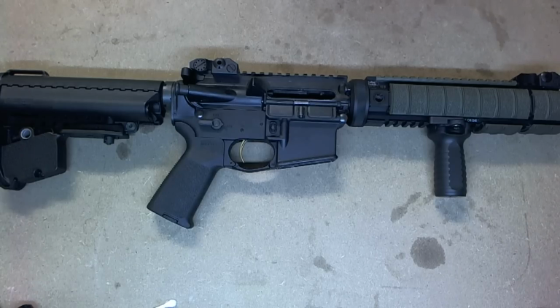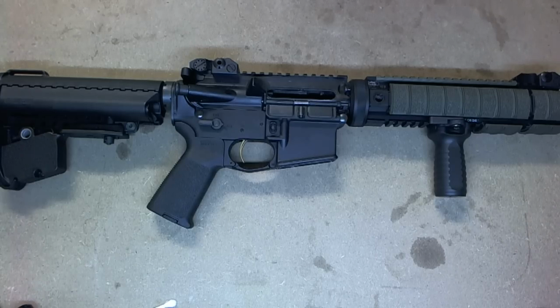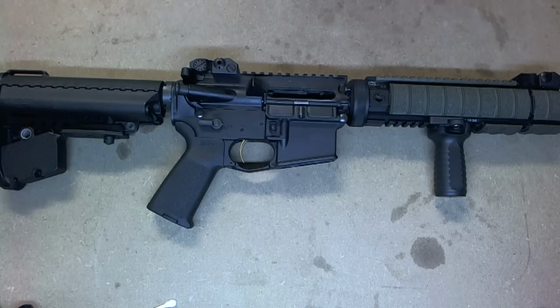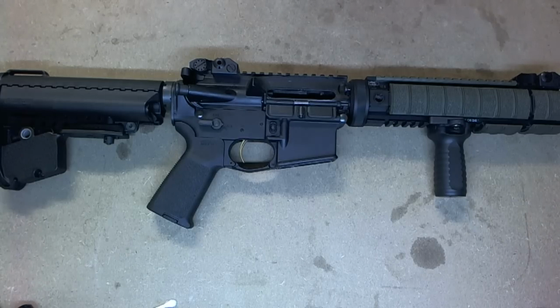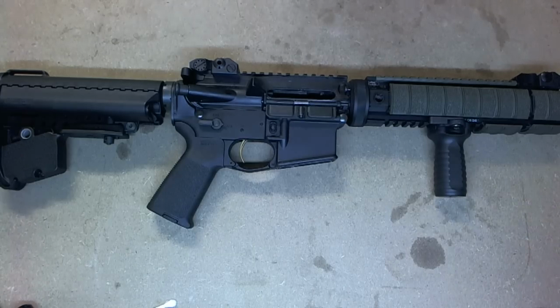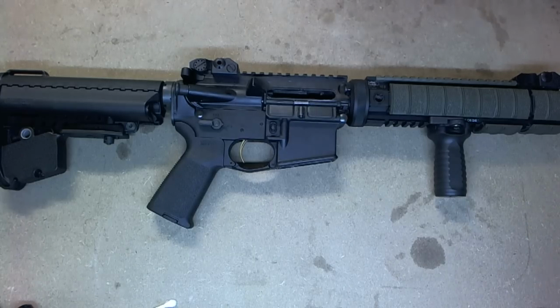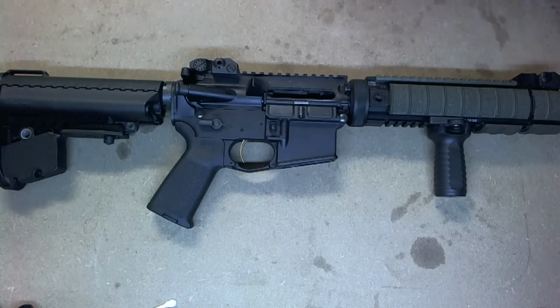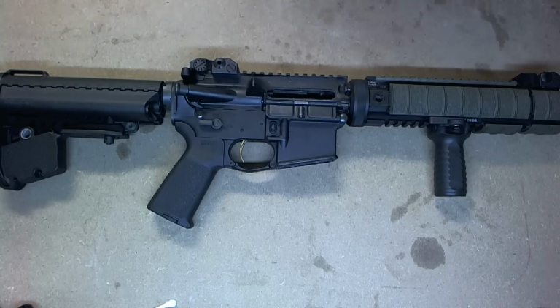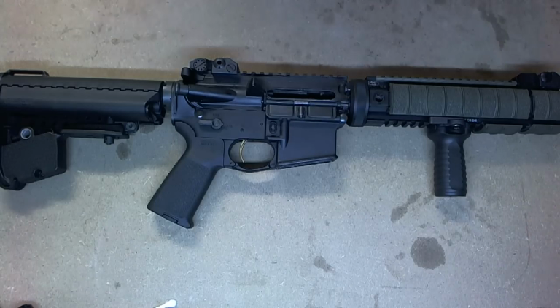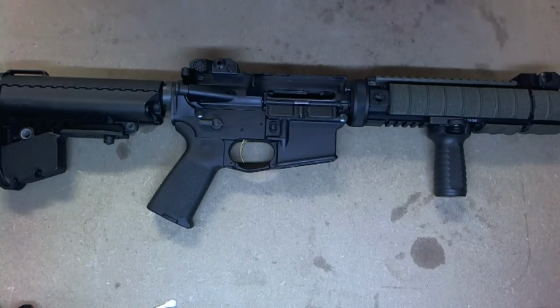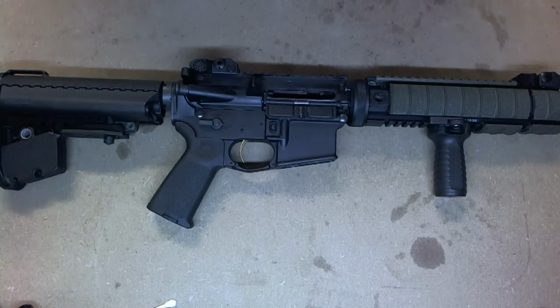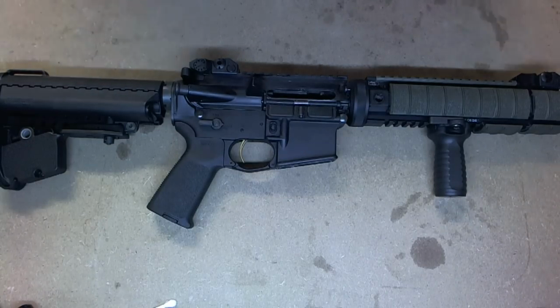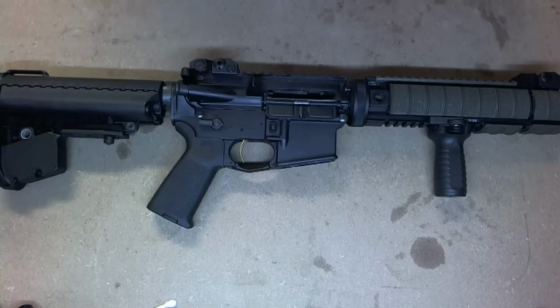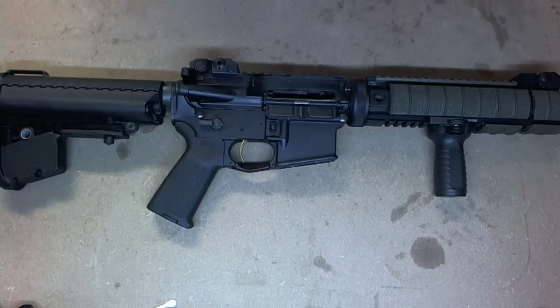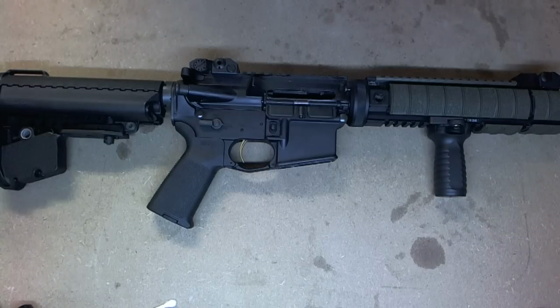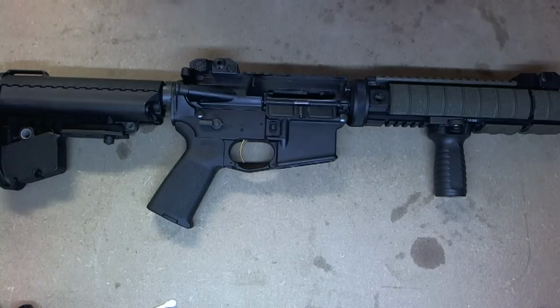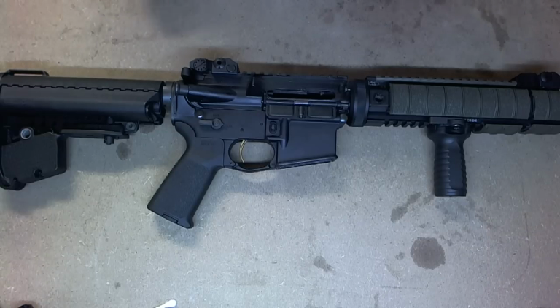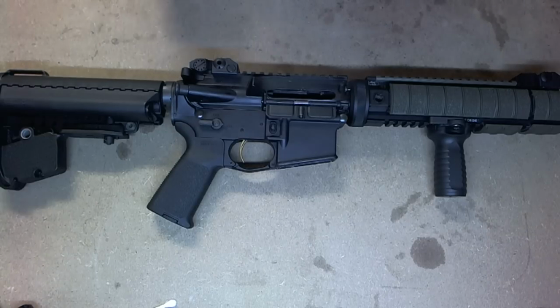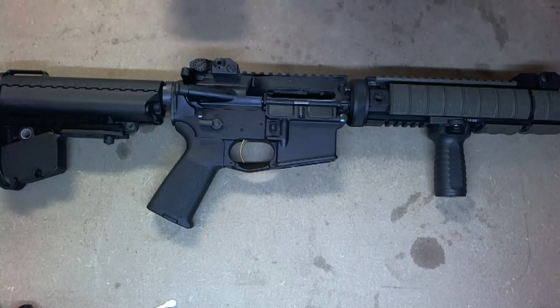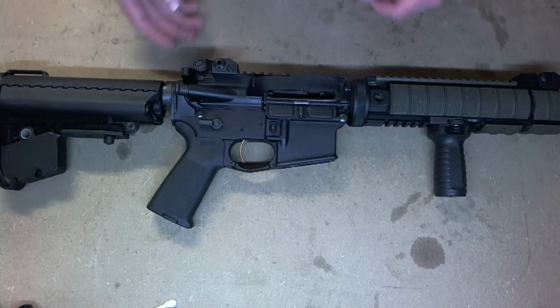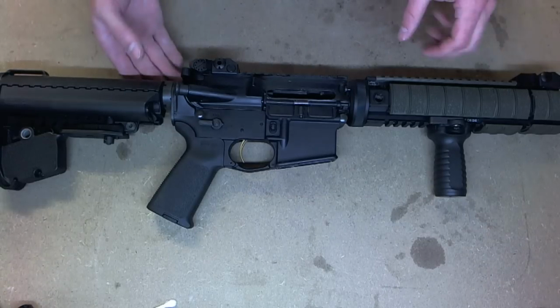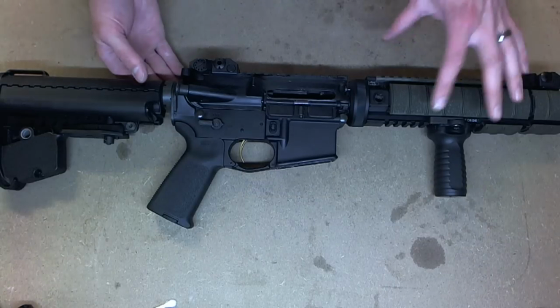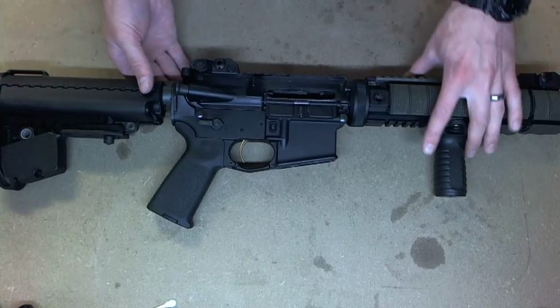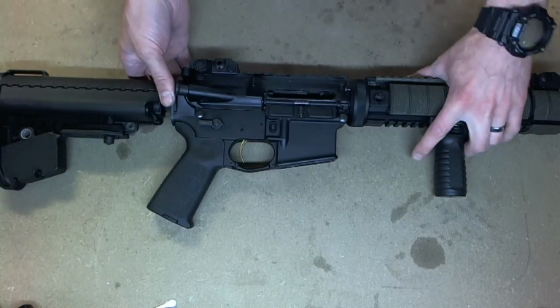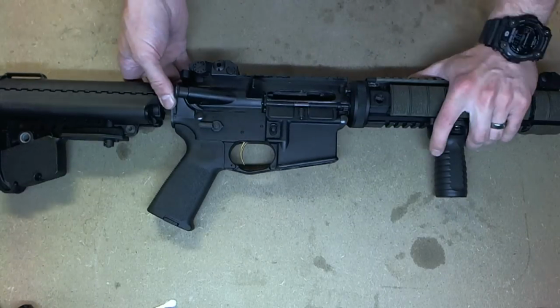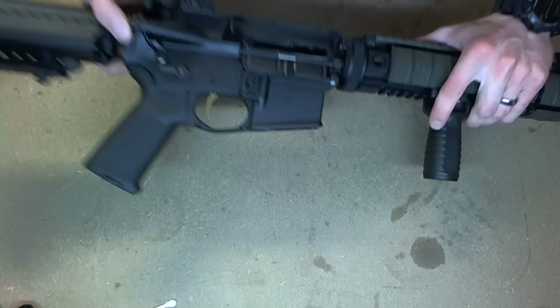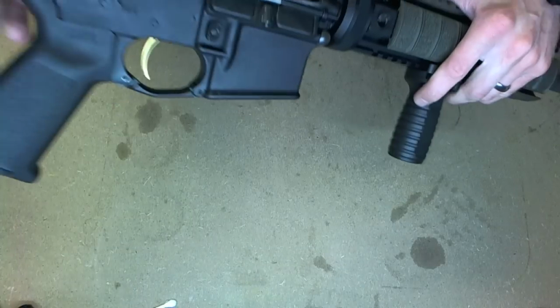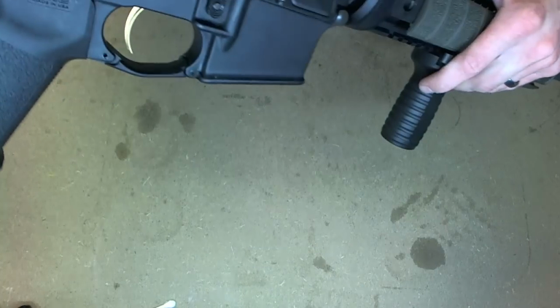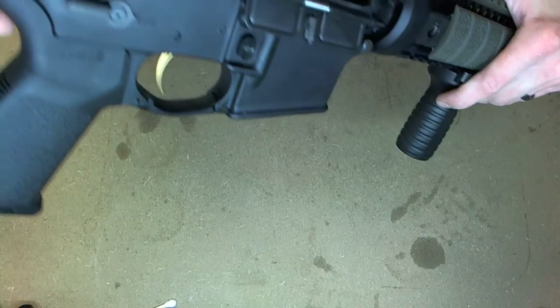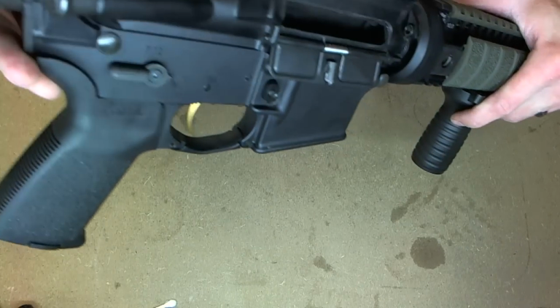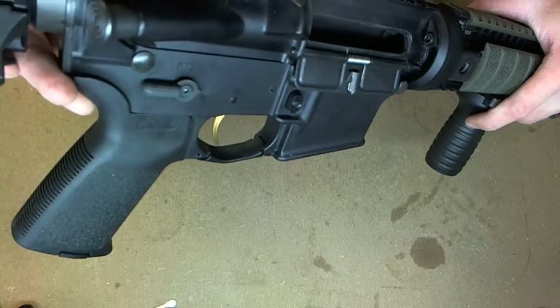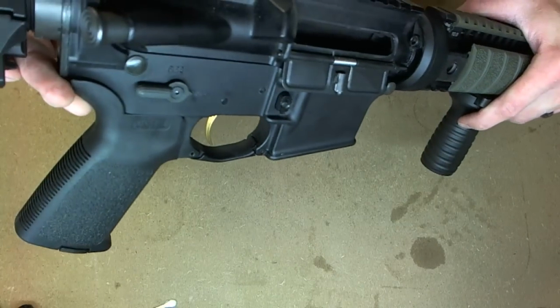Today I'm going to show you how to field strip an AR-15. First you want to make sure your gun is unloaded and the safety is on. You can check the chamber — gun's empty.